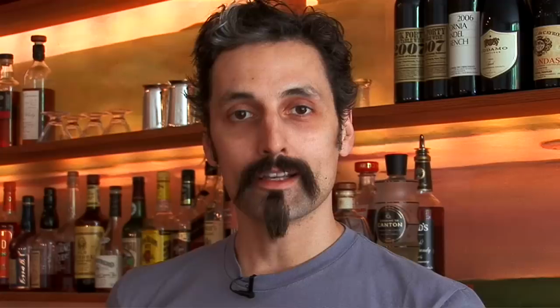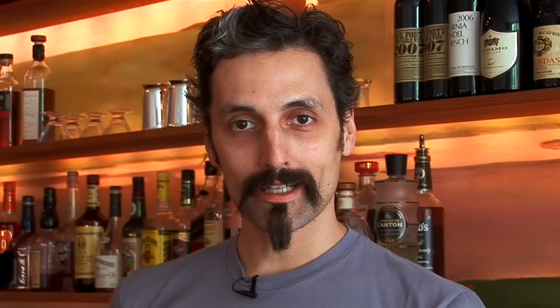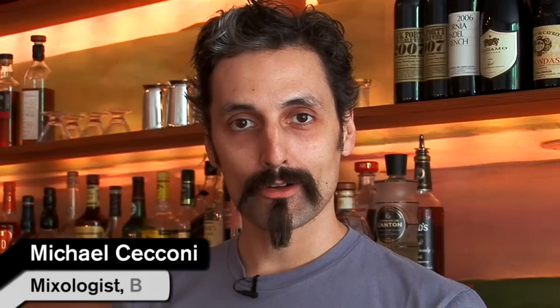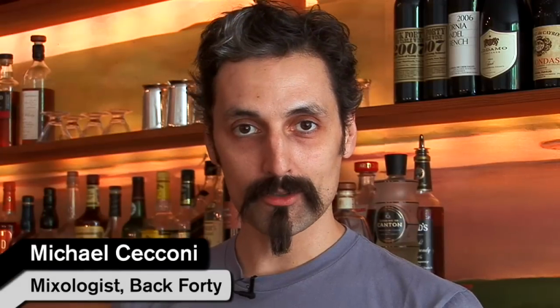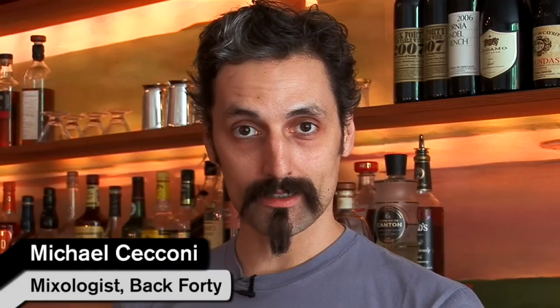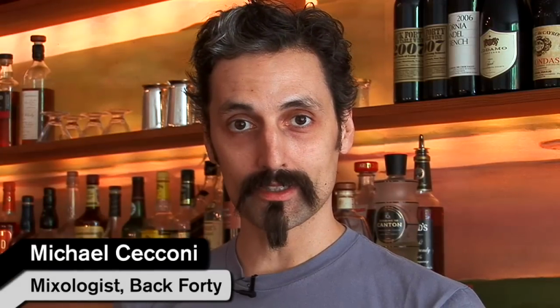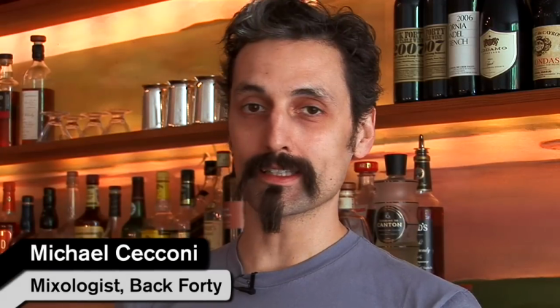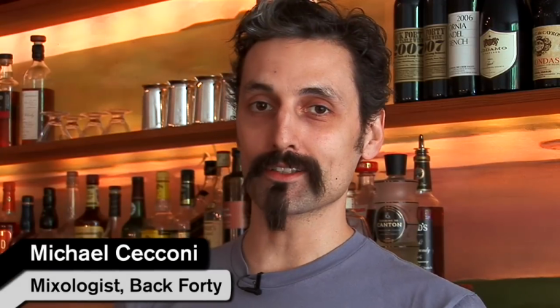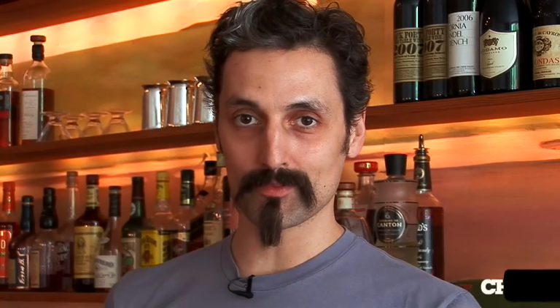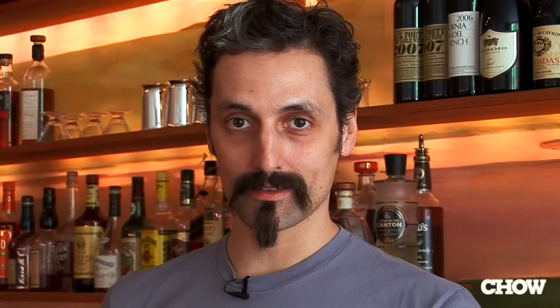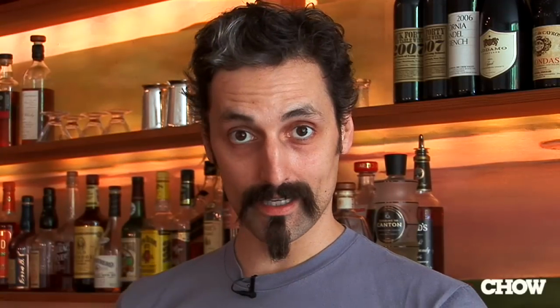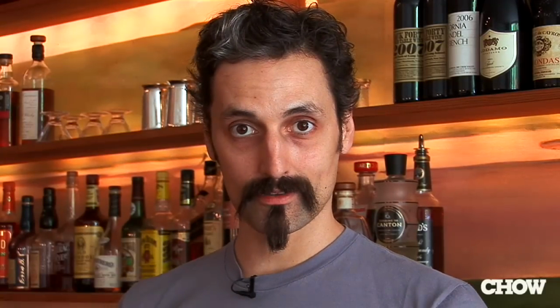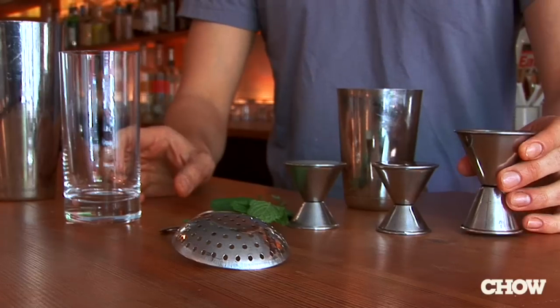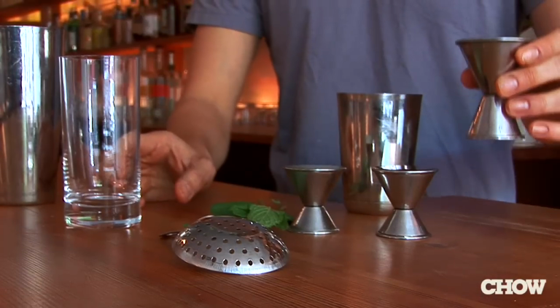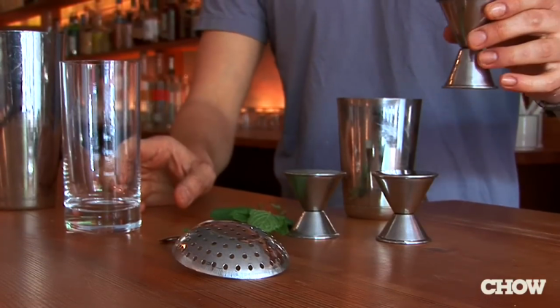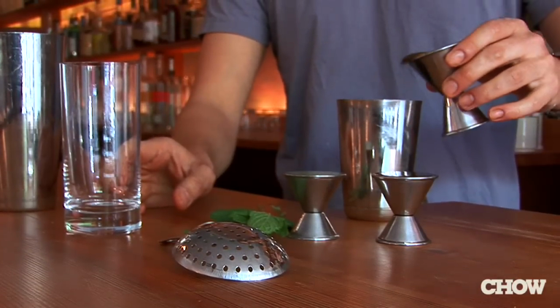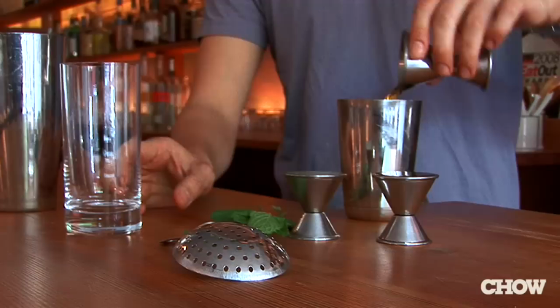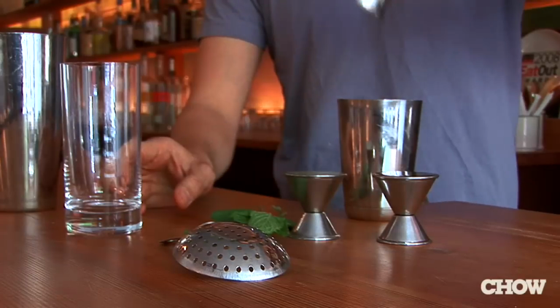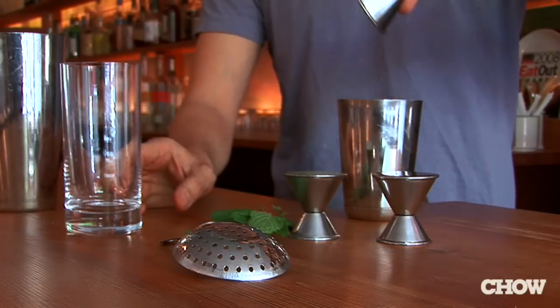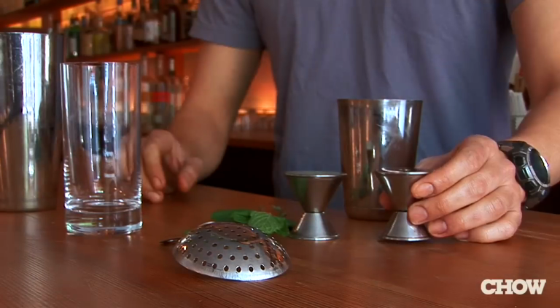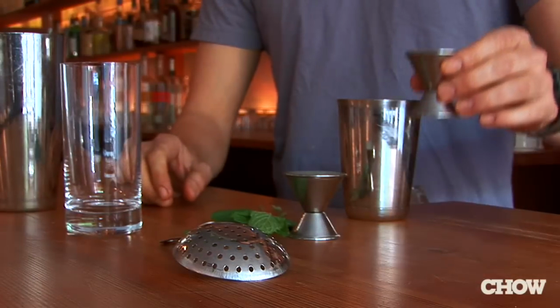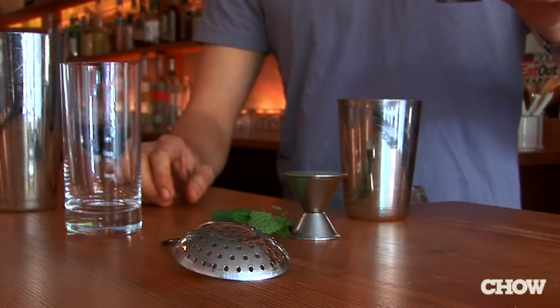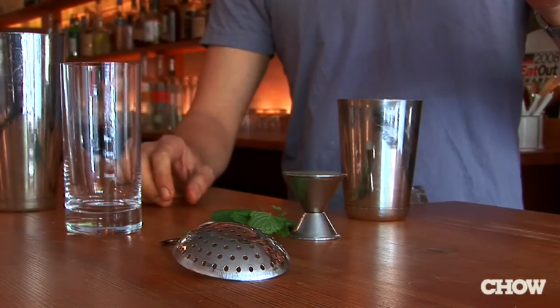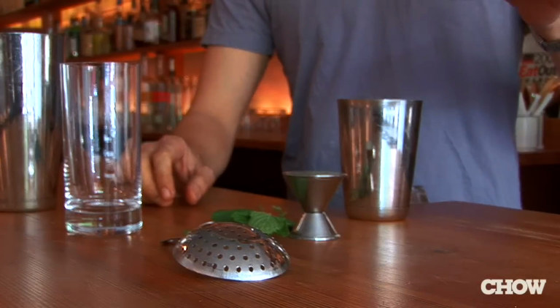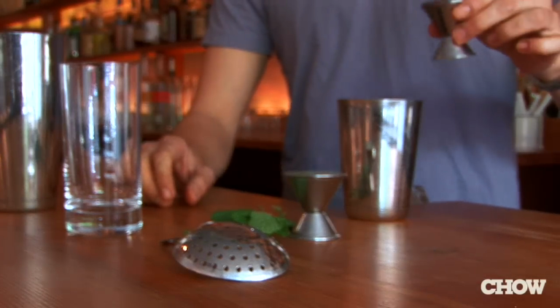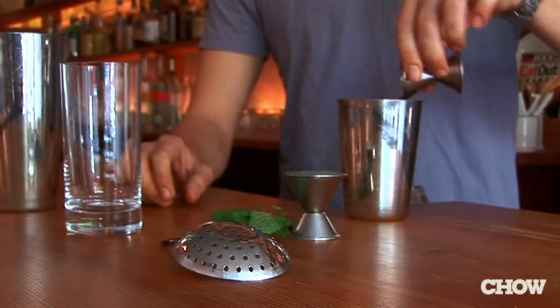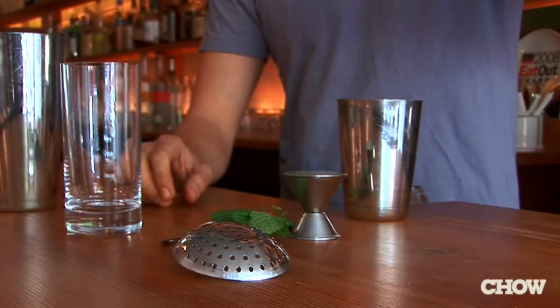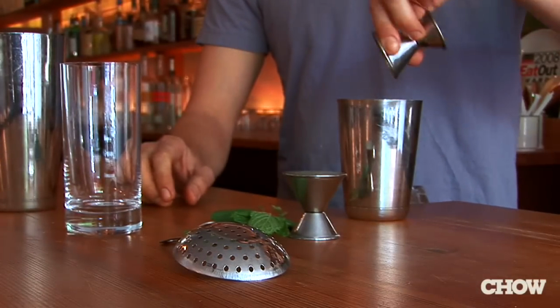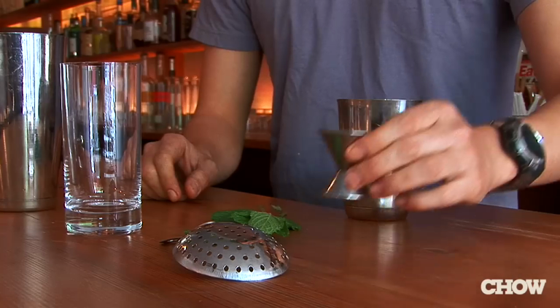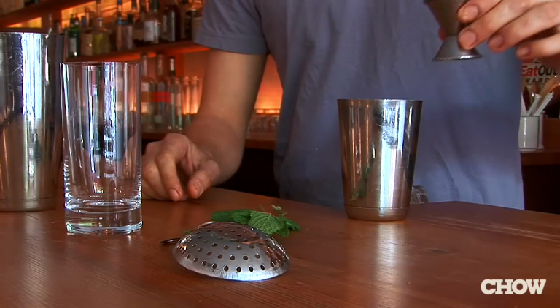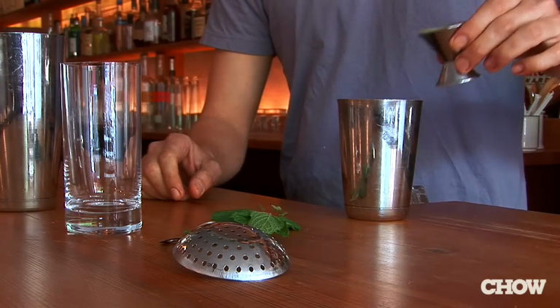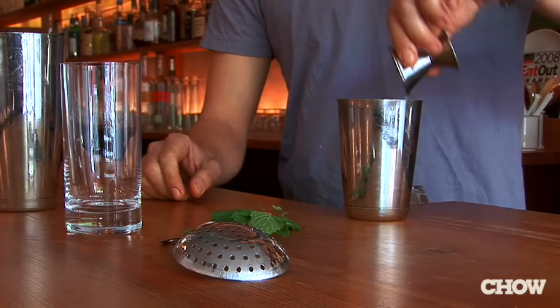Here's a great idea for a summertime cocktail using the most unlikely of base spirits: scotch. Go ahead and take two ounces of that scotch that's been collecting dust on your shelf. One ounce of honey simple syrup — that's two parts honey, one part water. One ounce fresh lime juice.